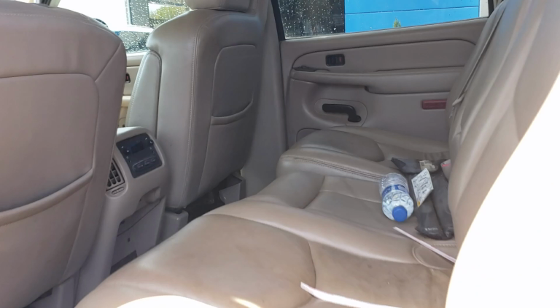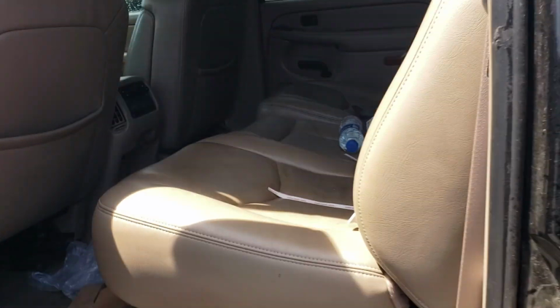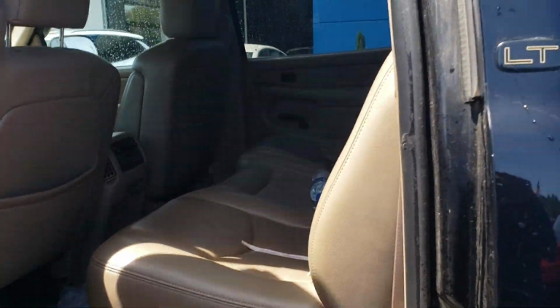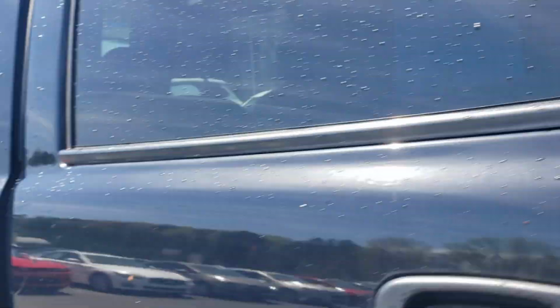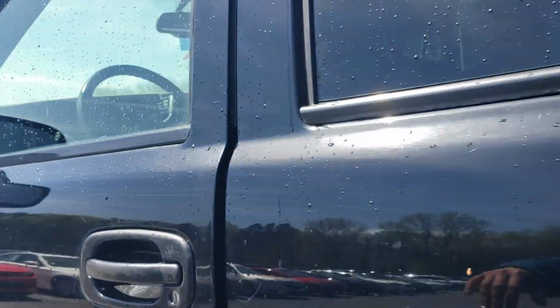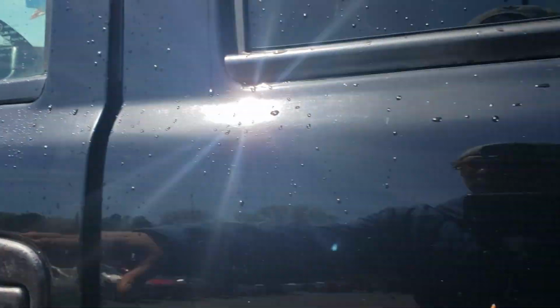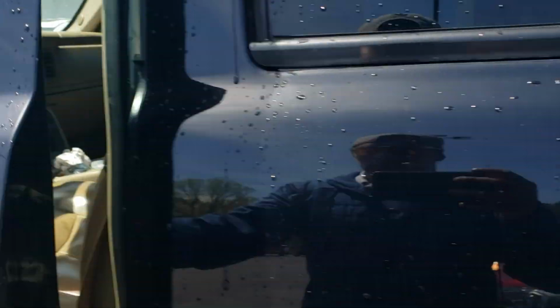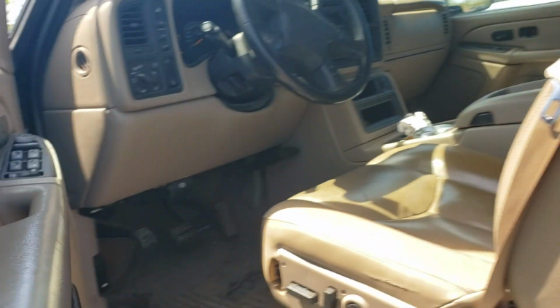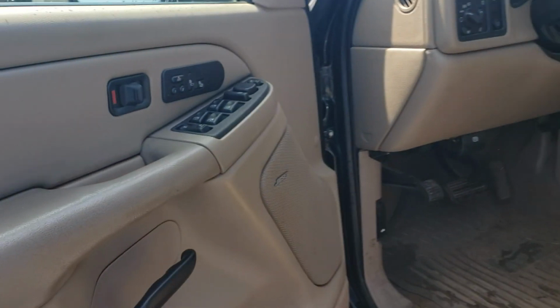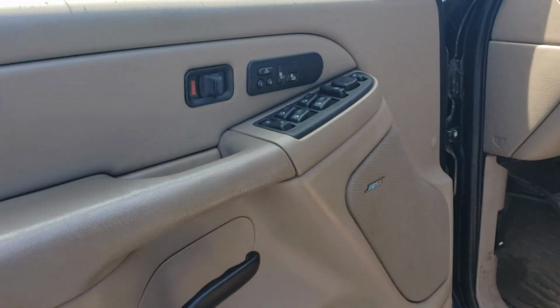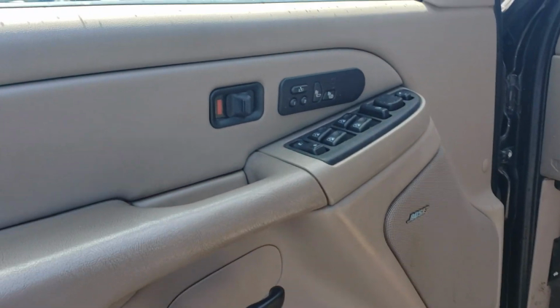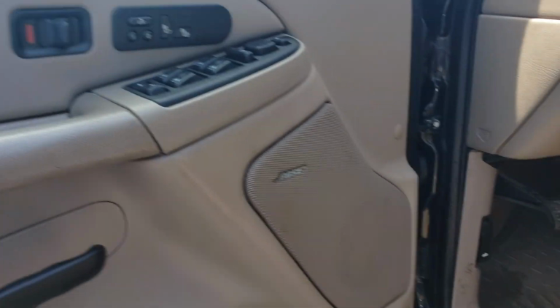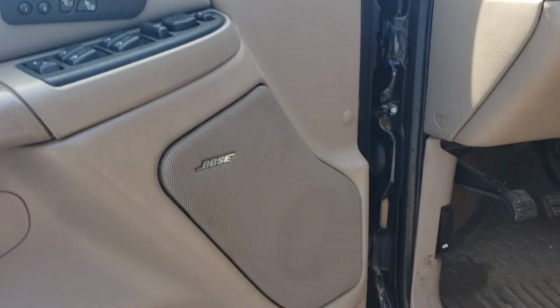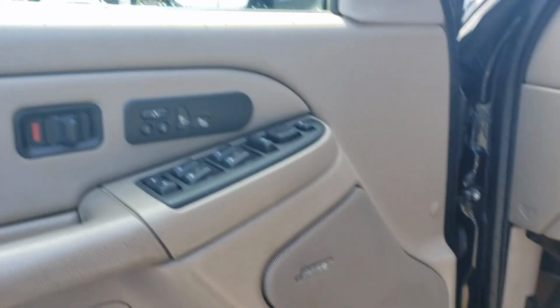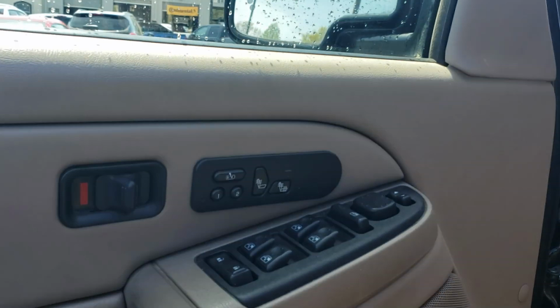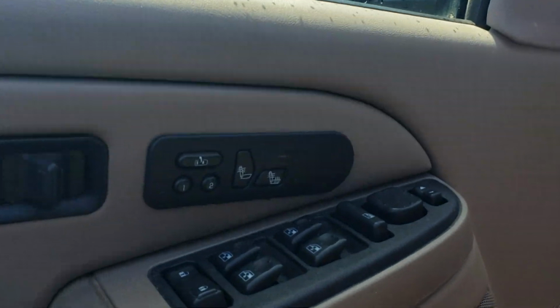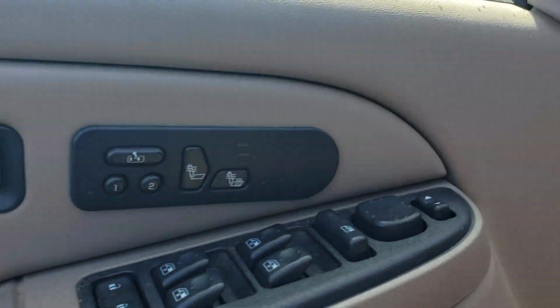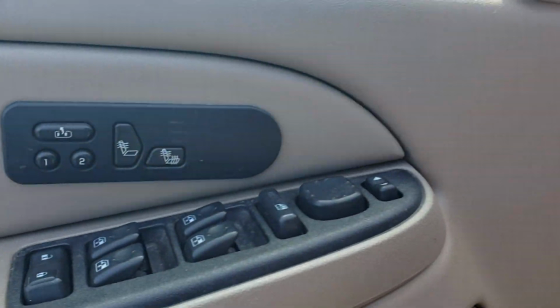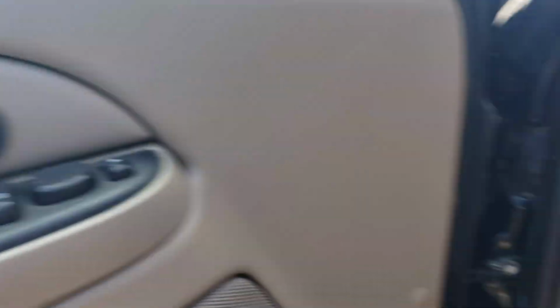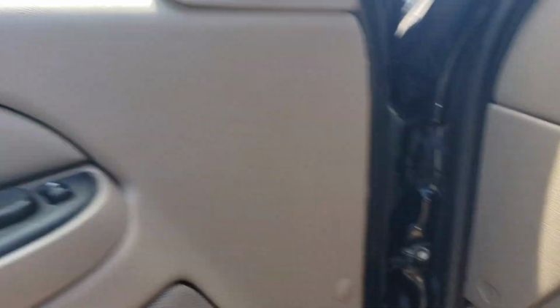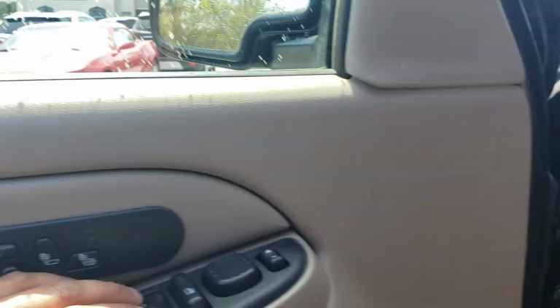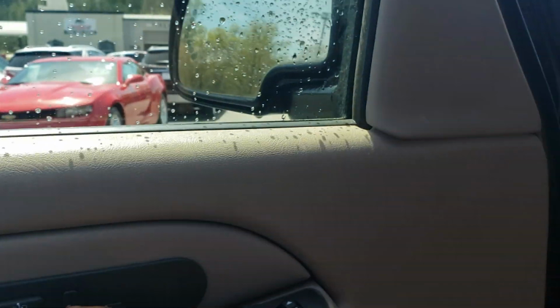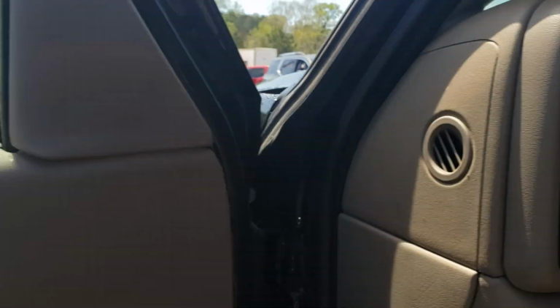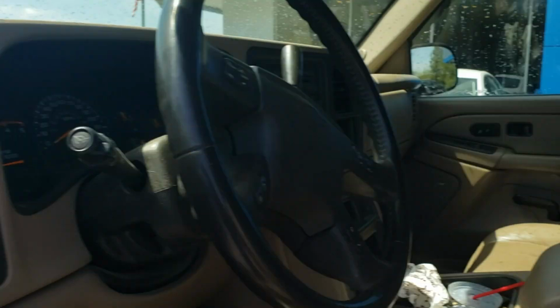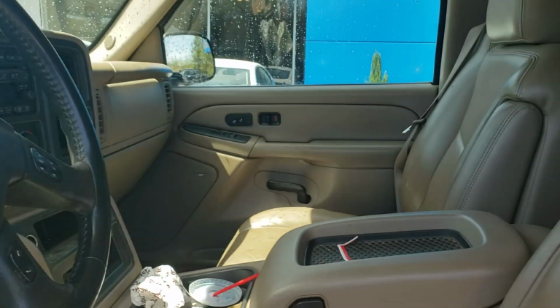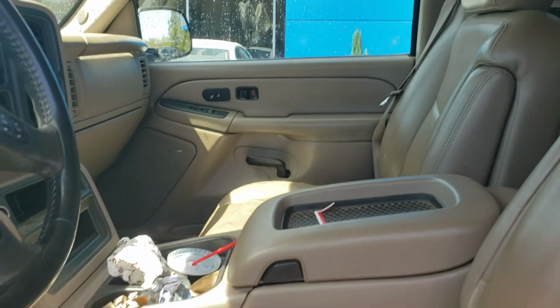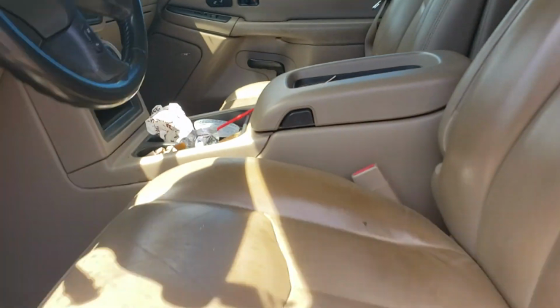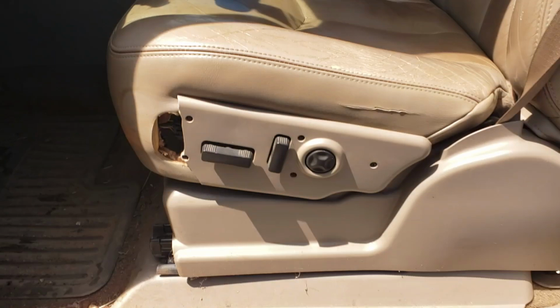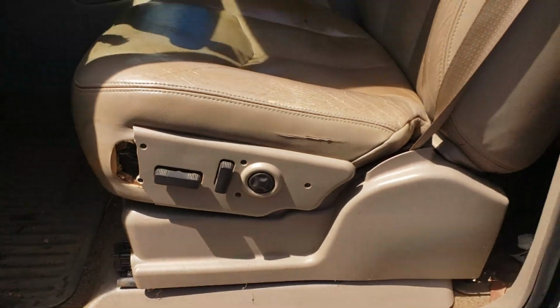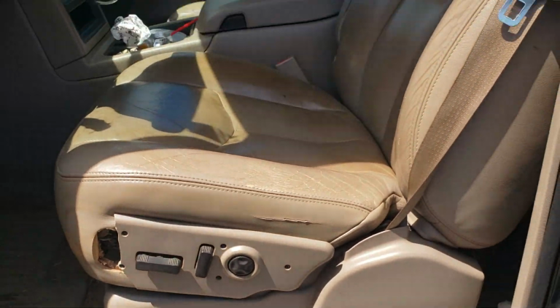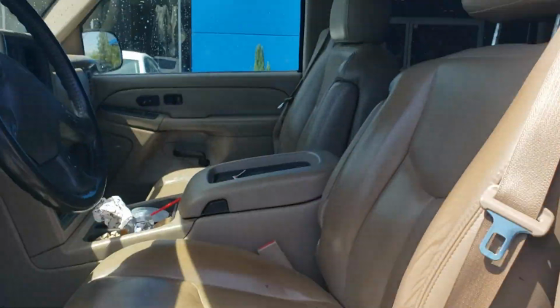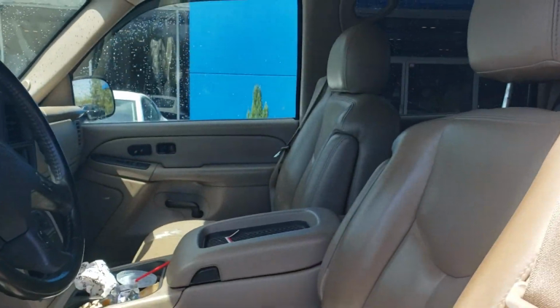The best part about this truck — loud sound system, premium, heated seats, power windows. Everything works on it. AC works pretty good, nice and cool. Little tear there.